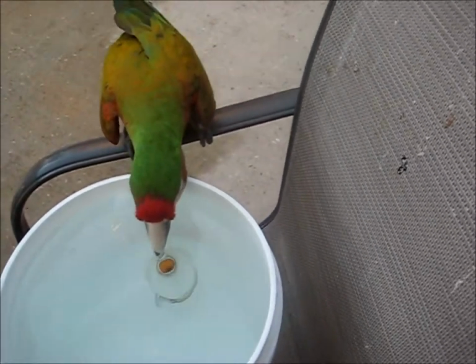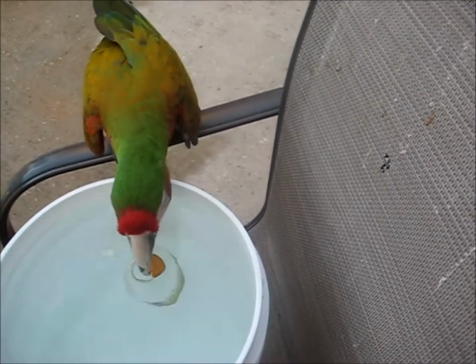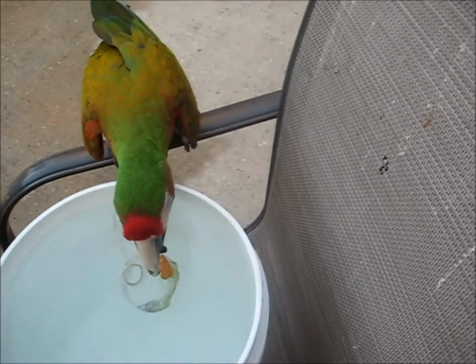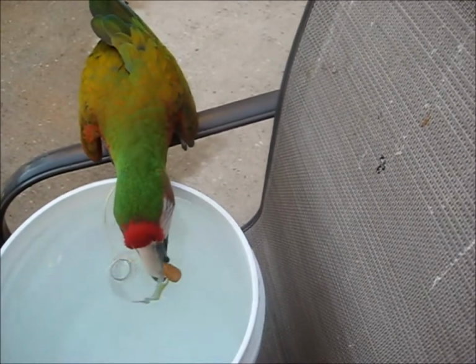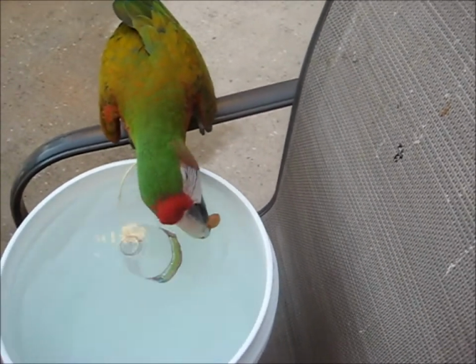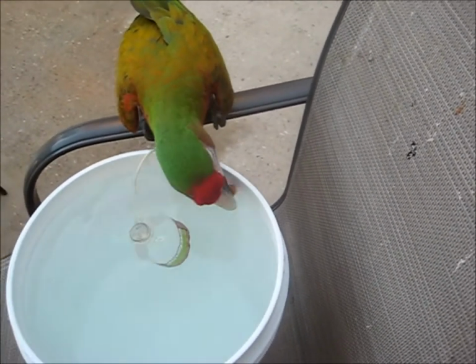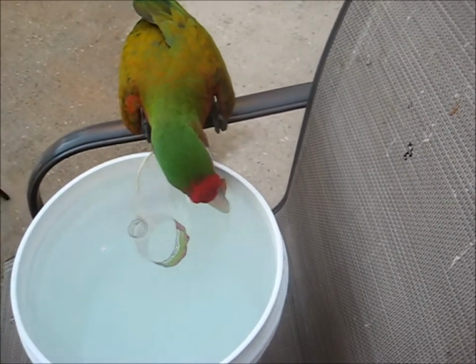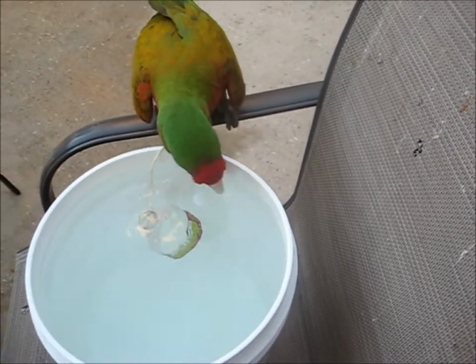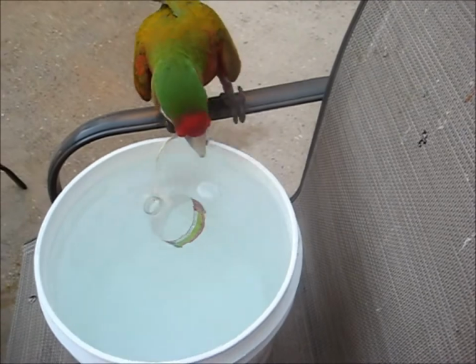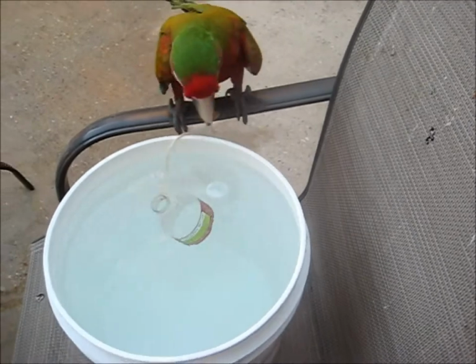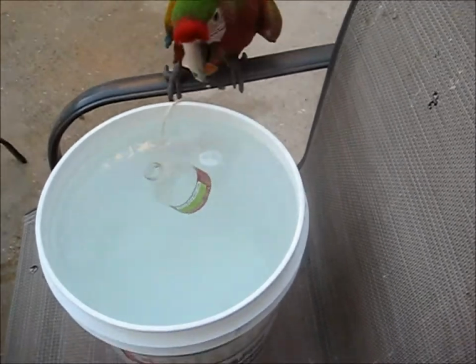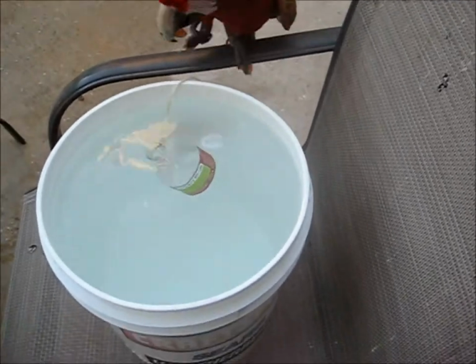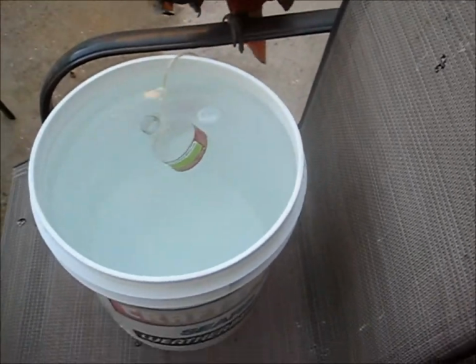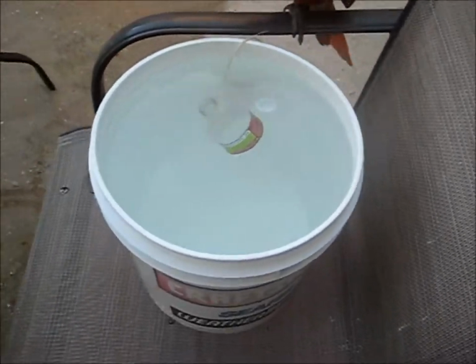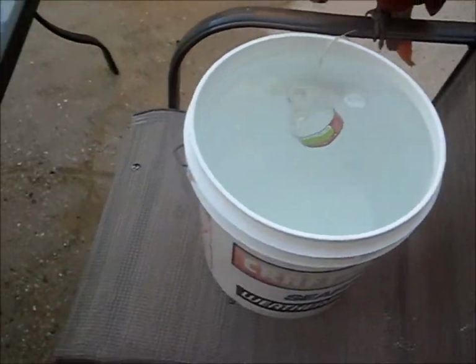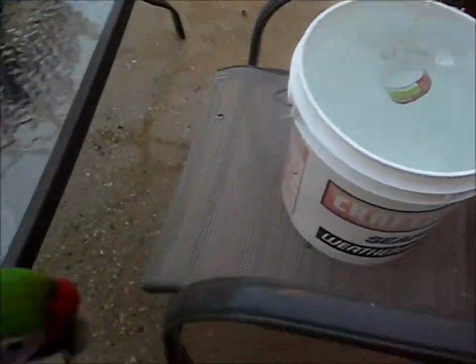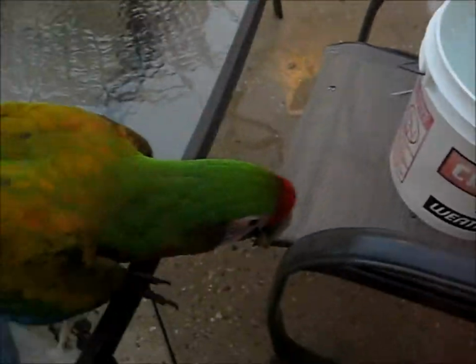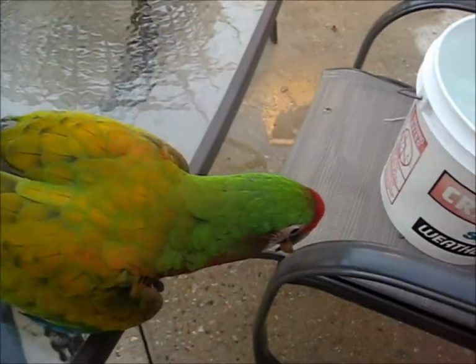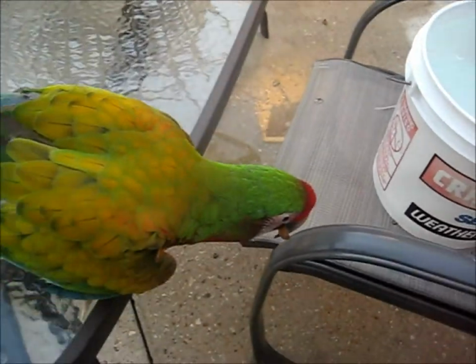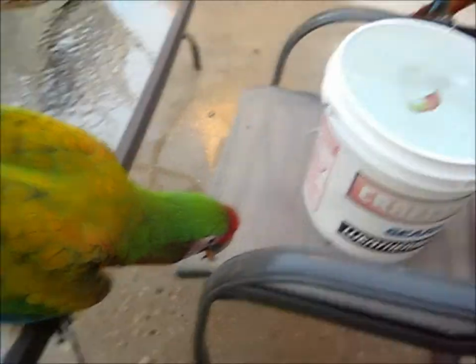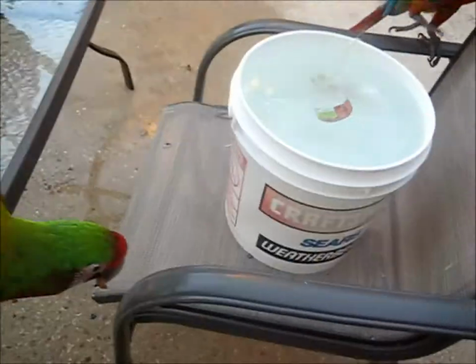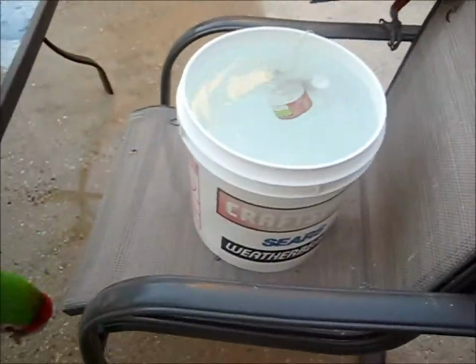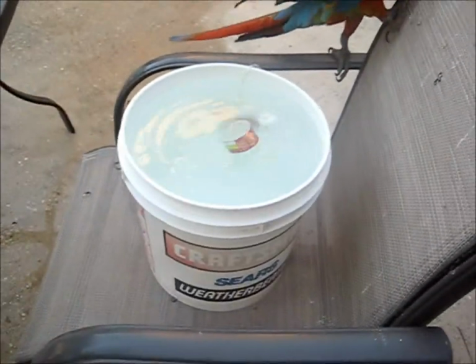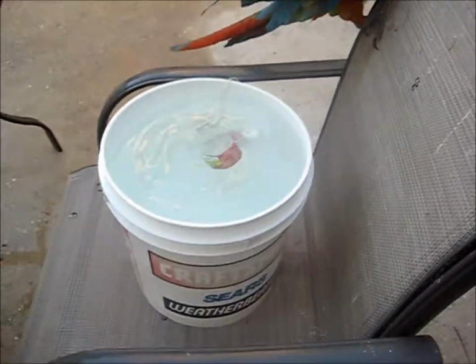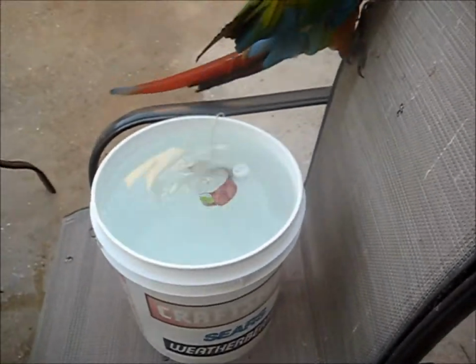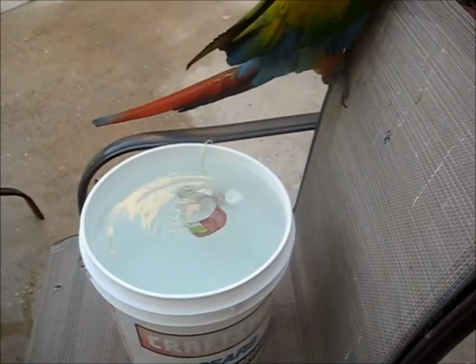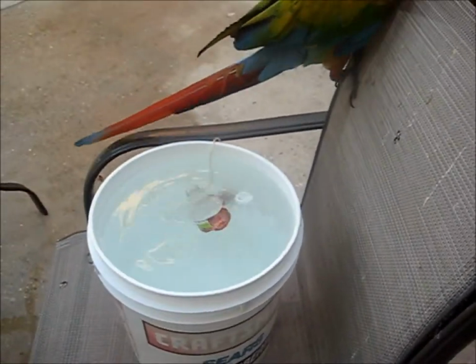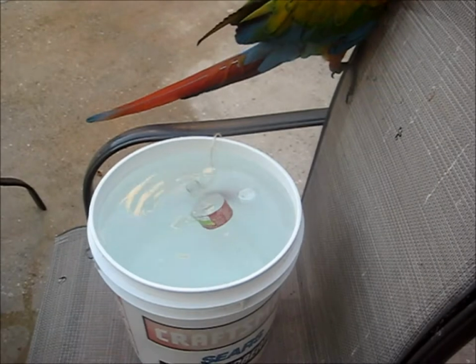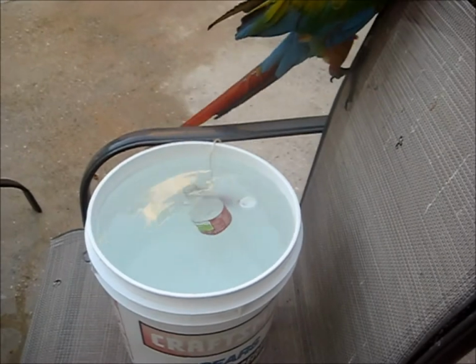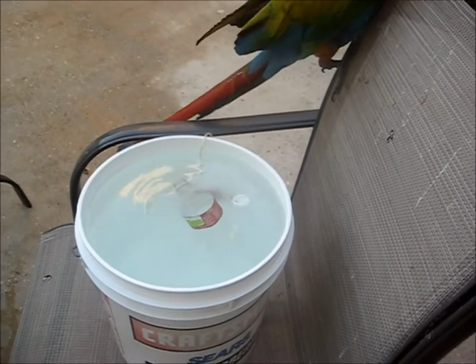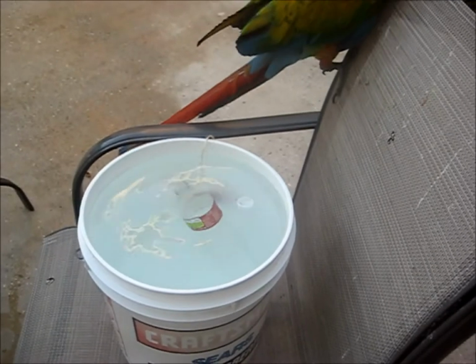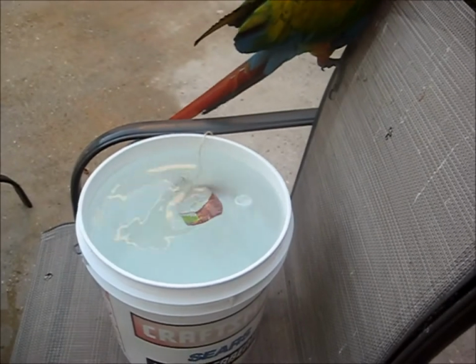Fuzzy Cuckoo! Hey, go get another nut so we can let Cuckoo try.